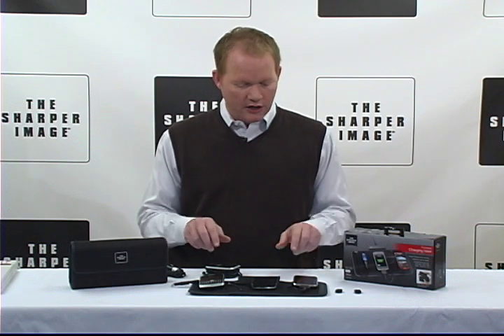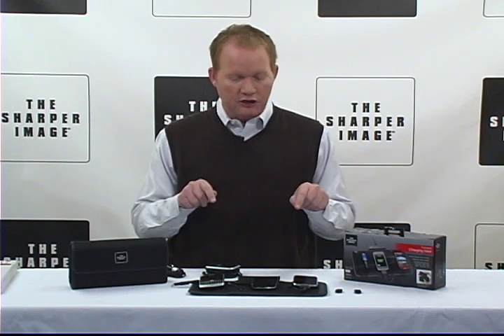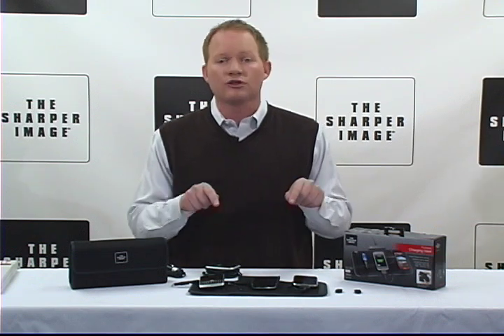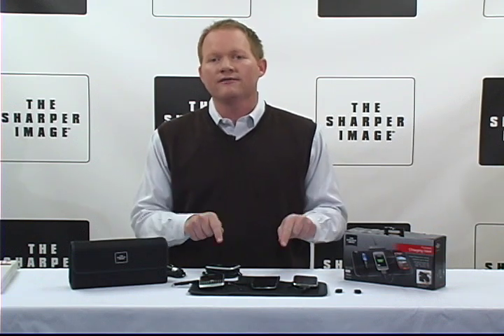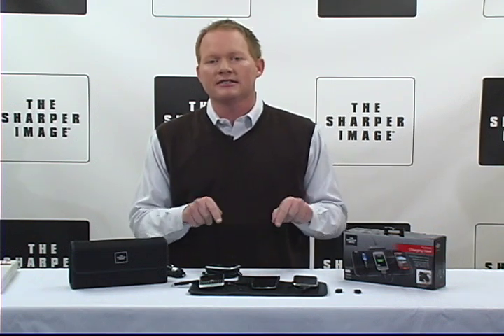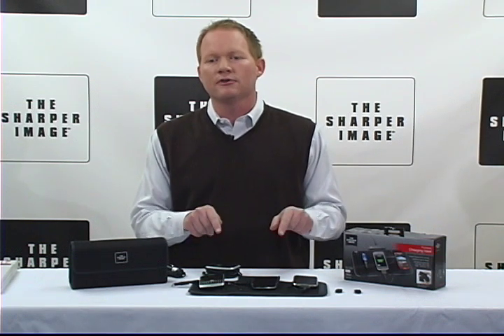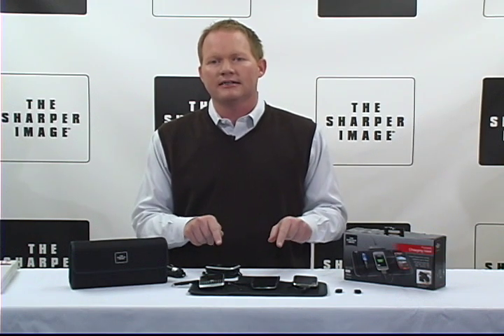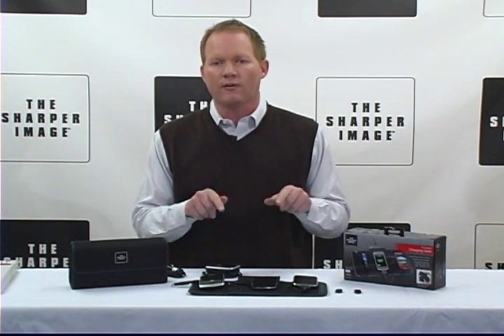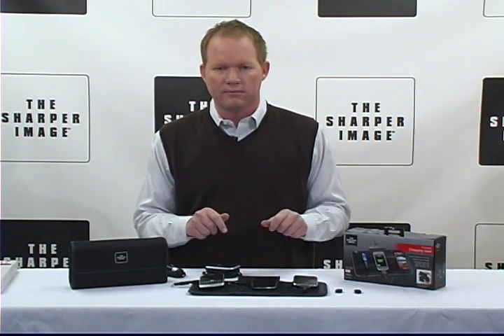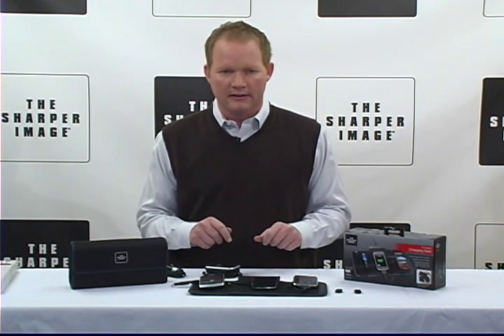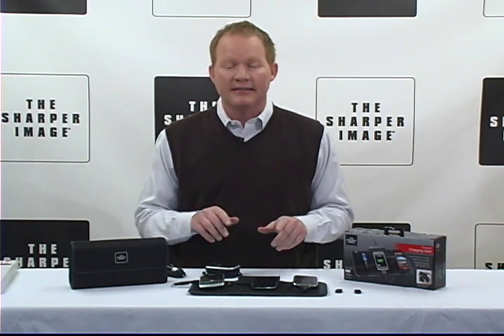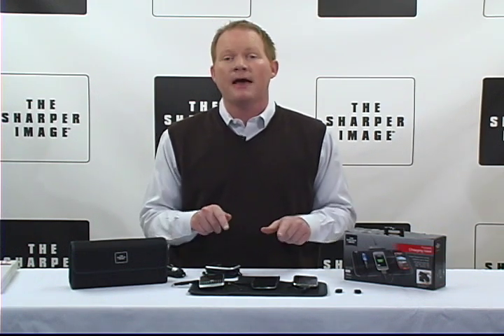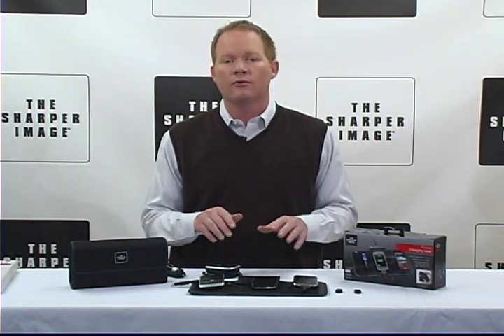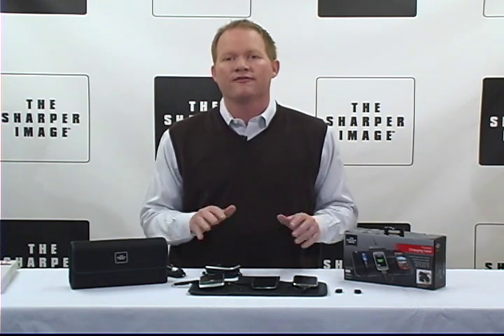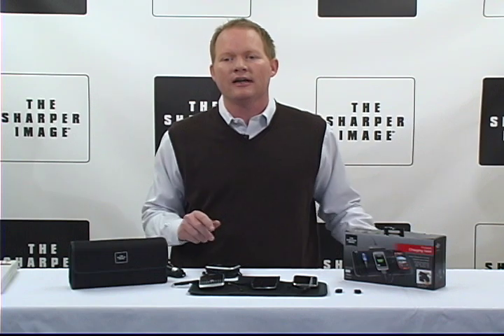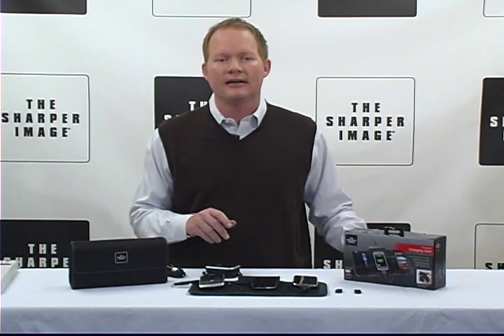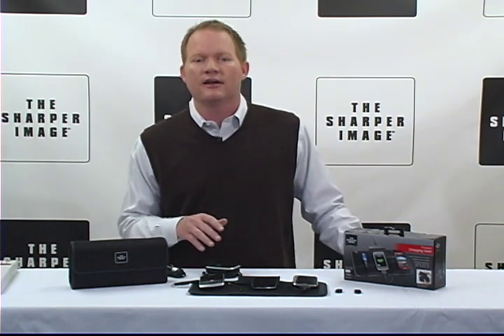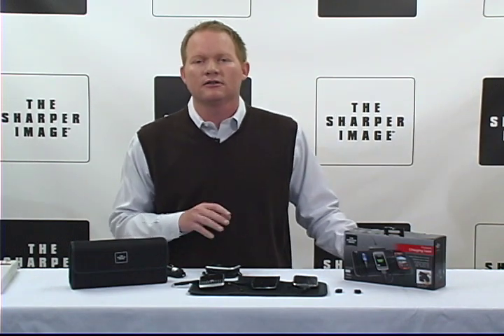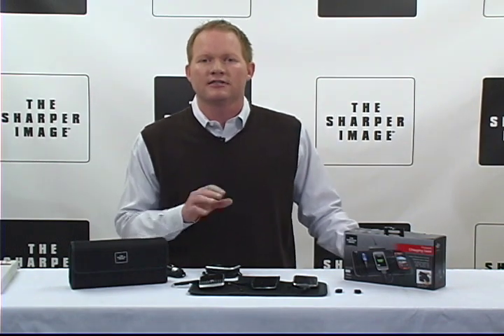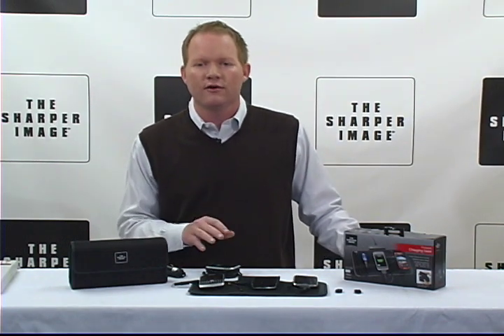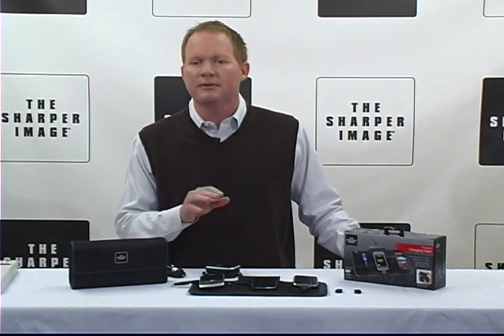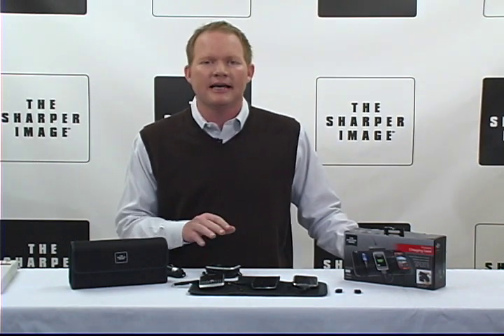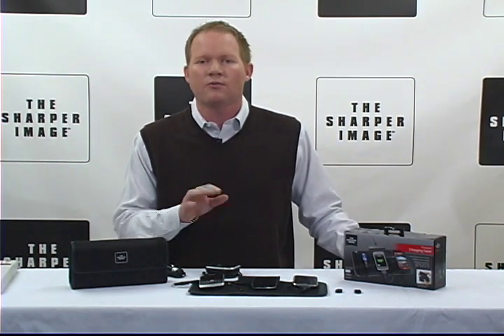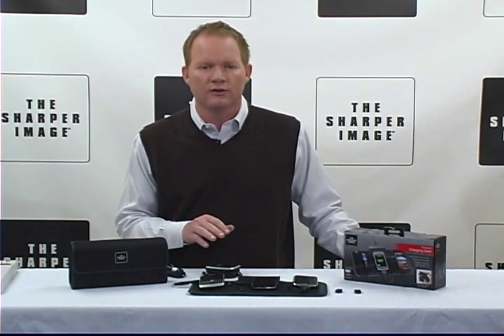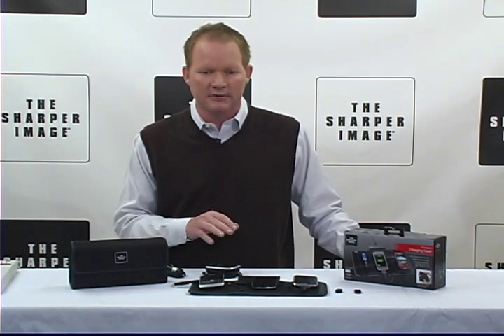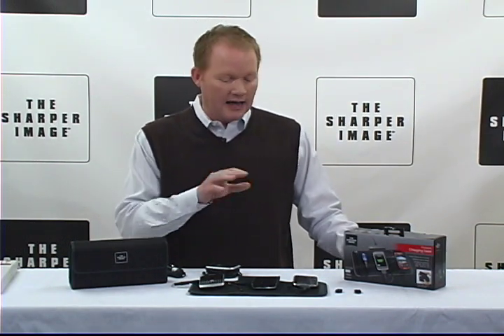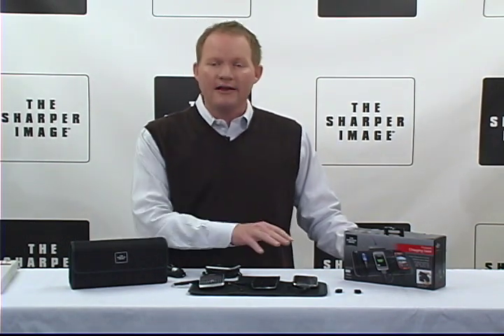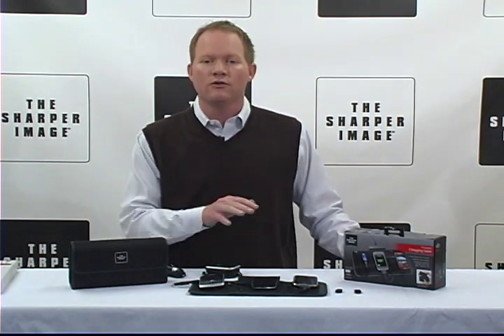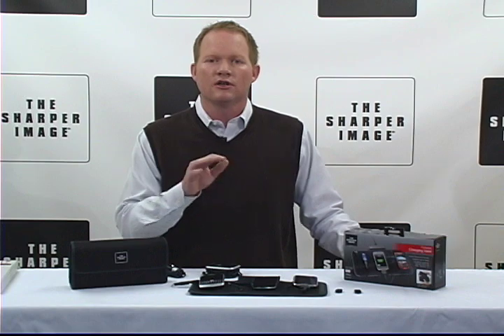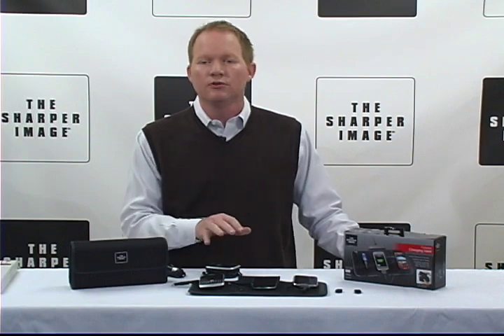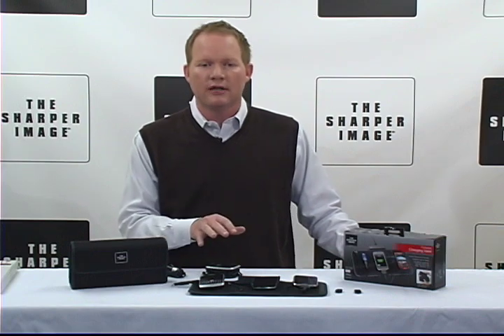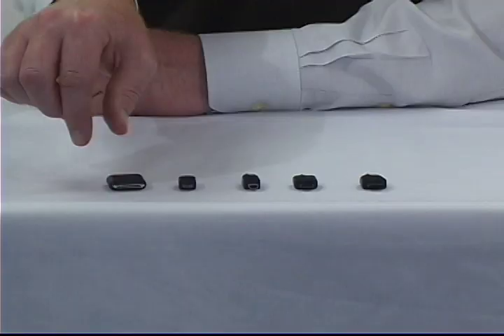You can charge three devices simultaneously from one plug. It's compatible with your favorite handheld devices, including cell phones, PDAs, portable games, iPhones, and Bluetooth headsets.